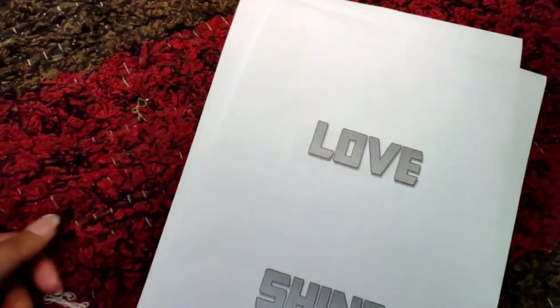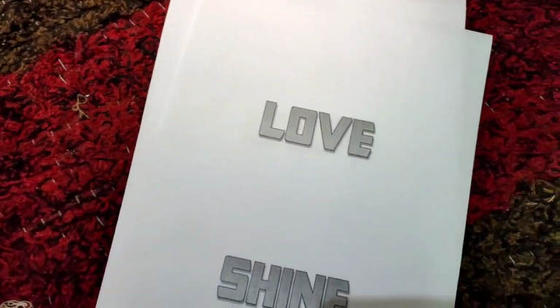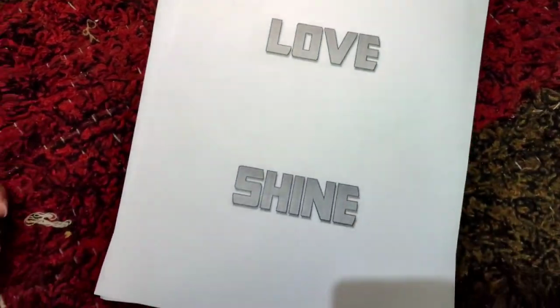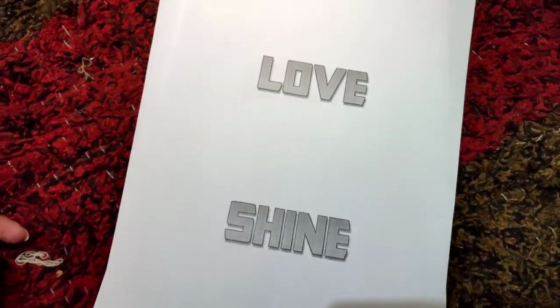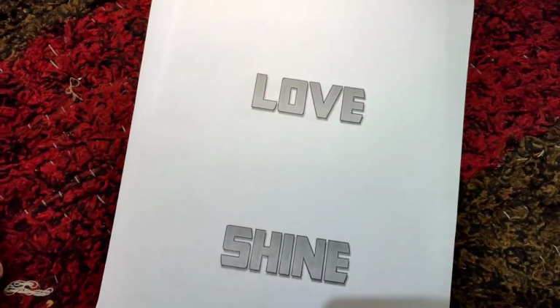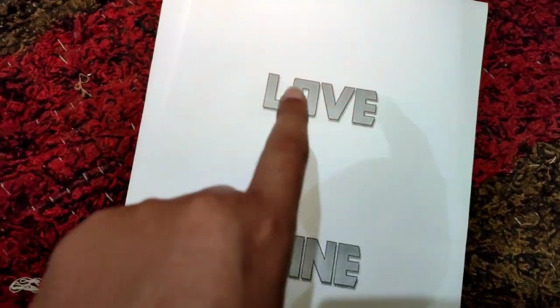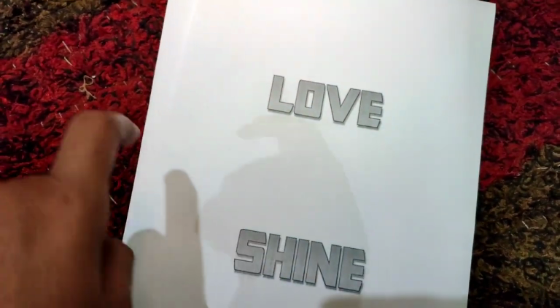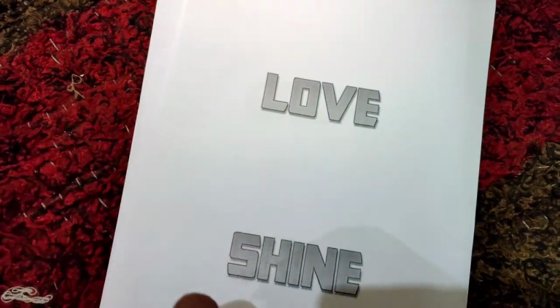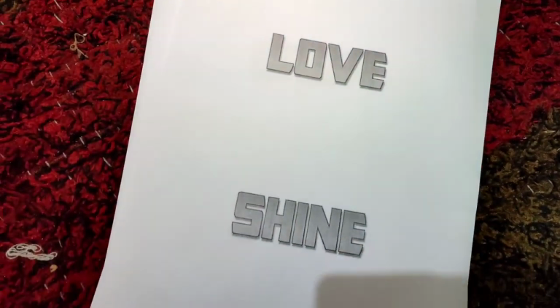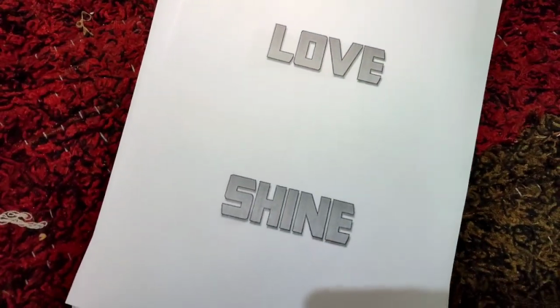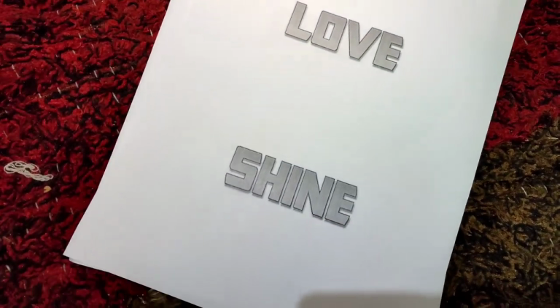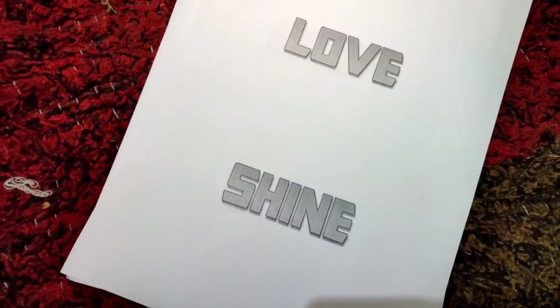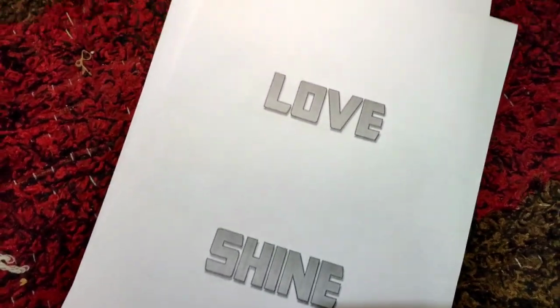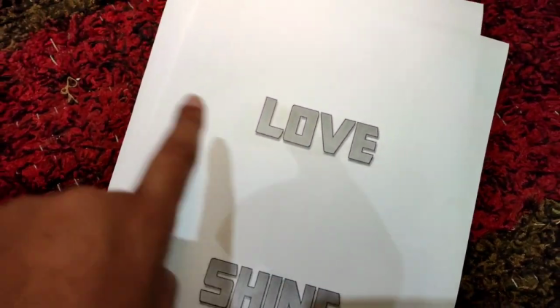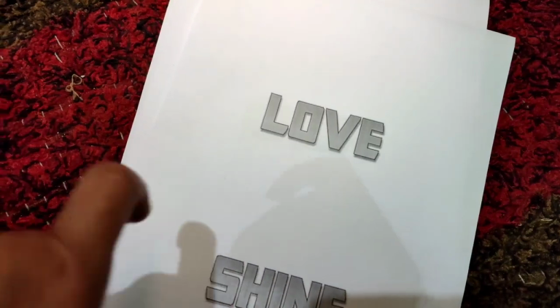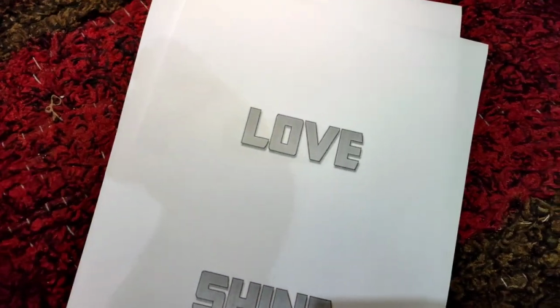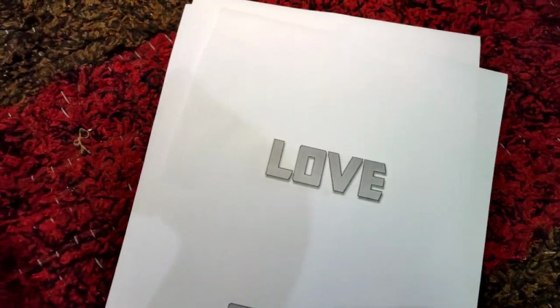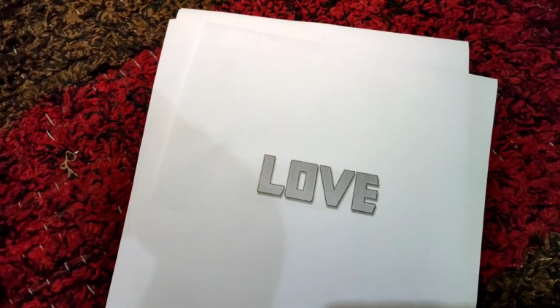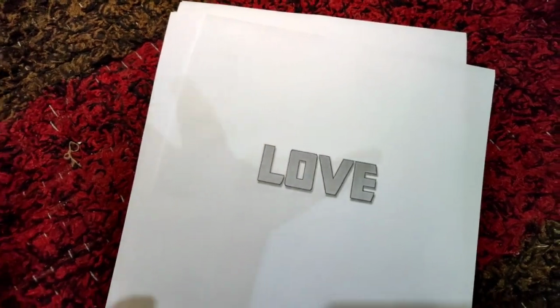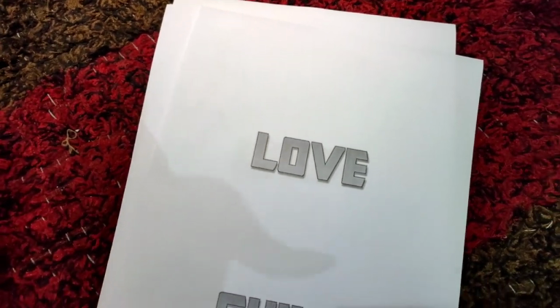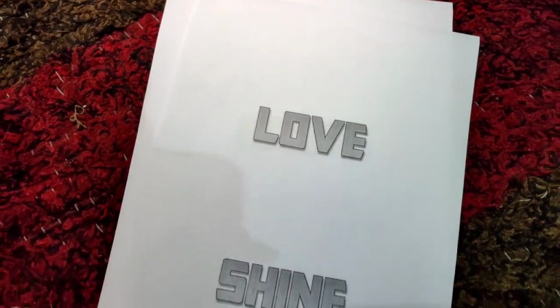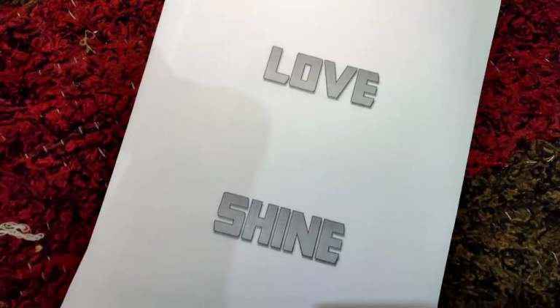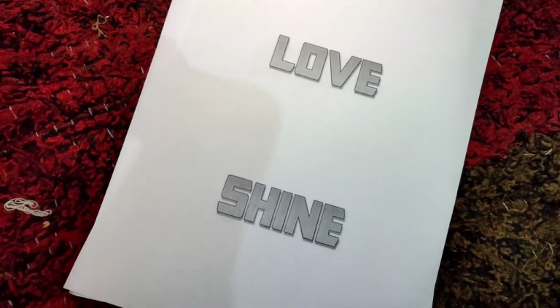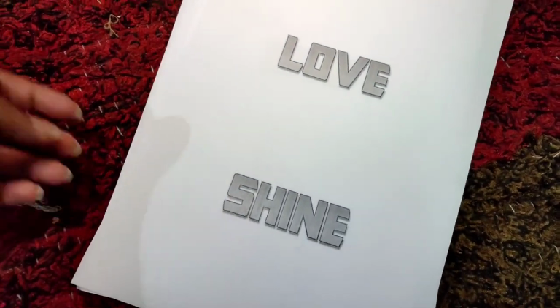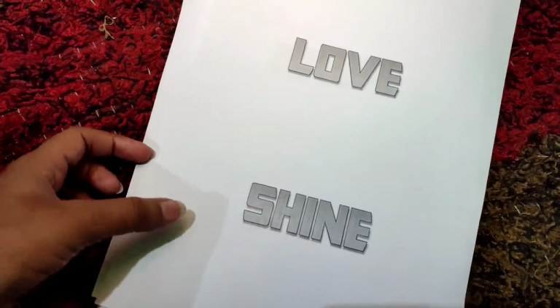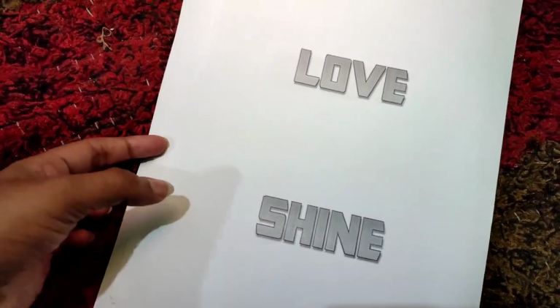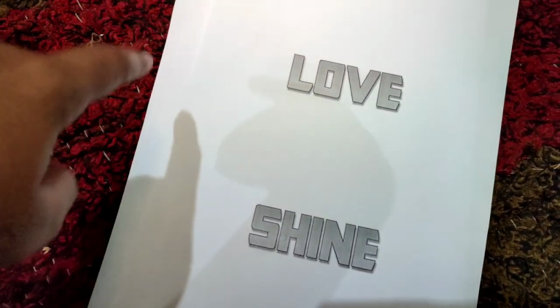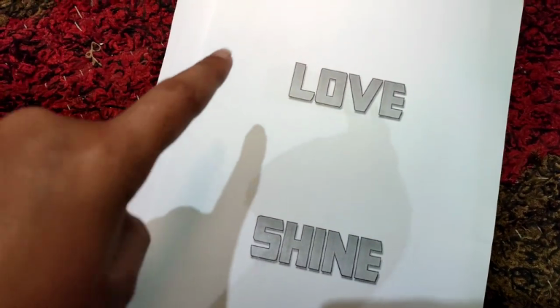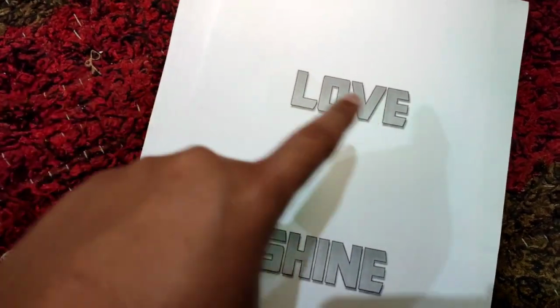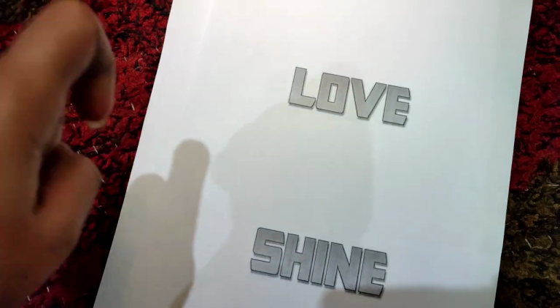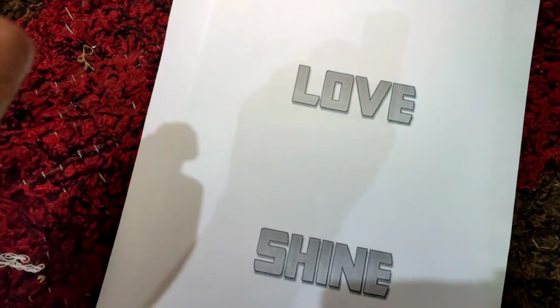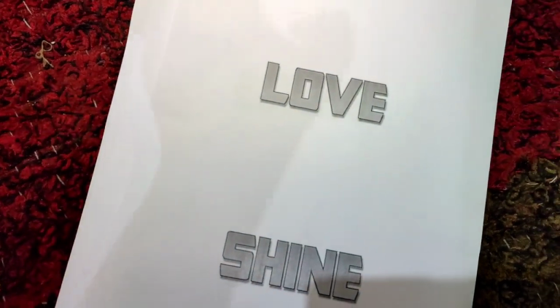Let me show you. I took out the printouts like this. These images I took from Google Images and pasted them in MS Word, sizing them as required, and then I will cut the letters with a sharp blade.